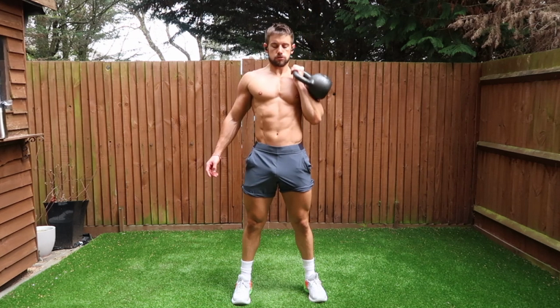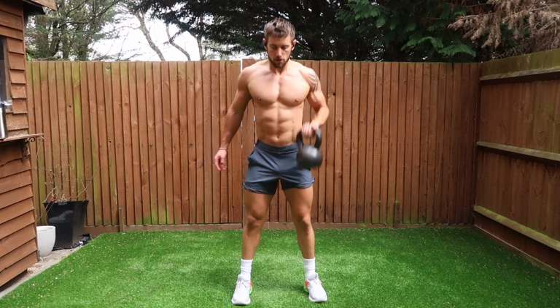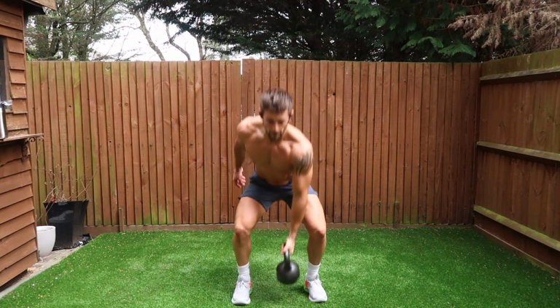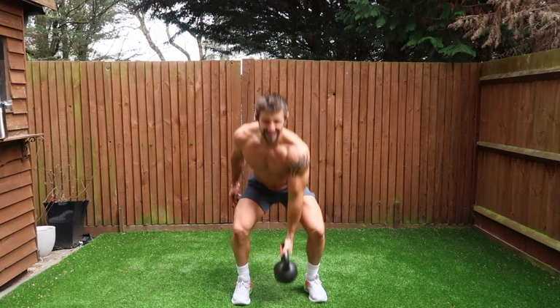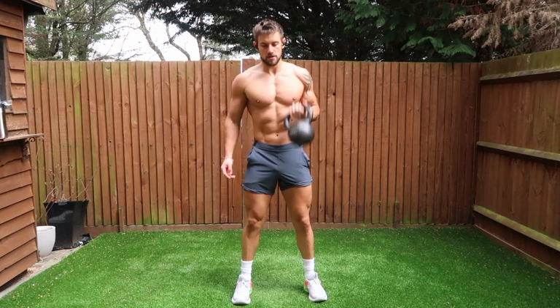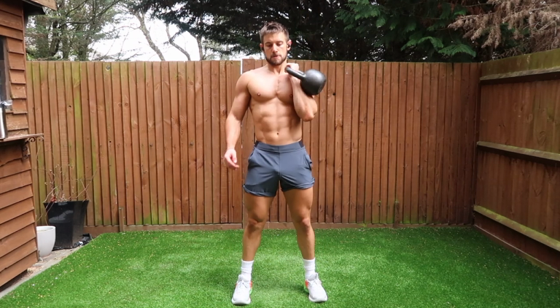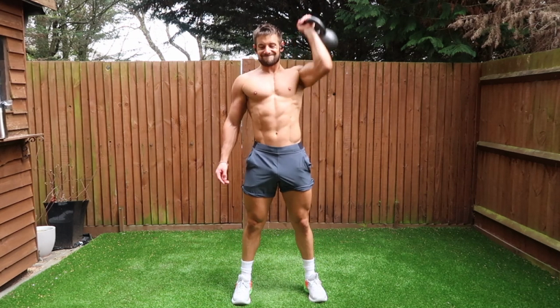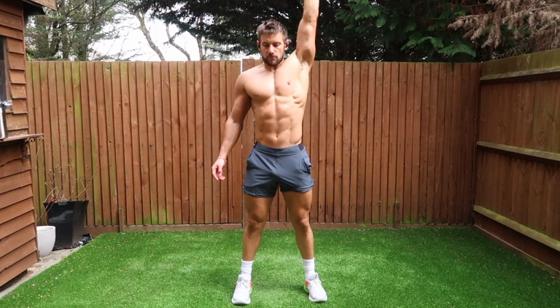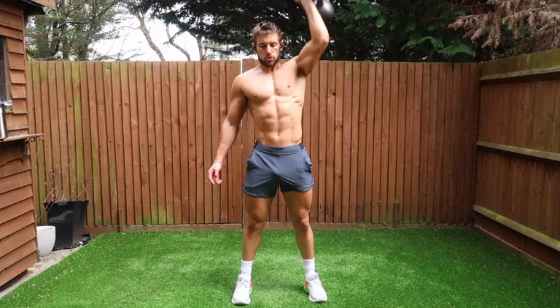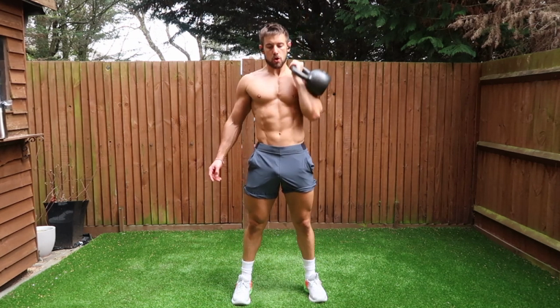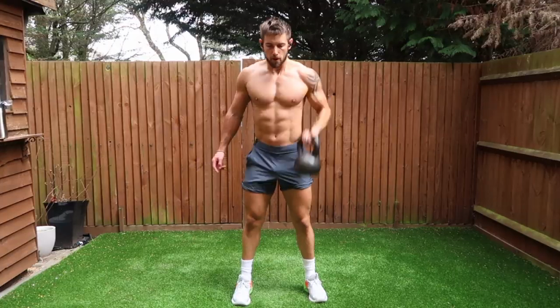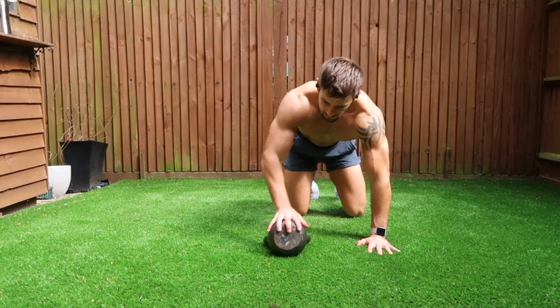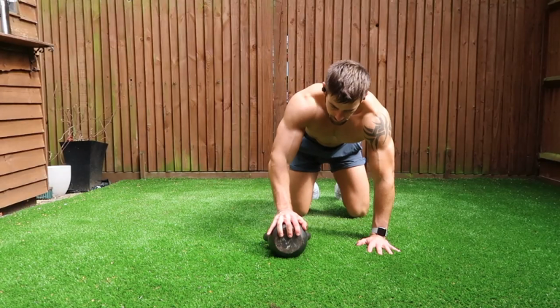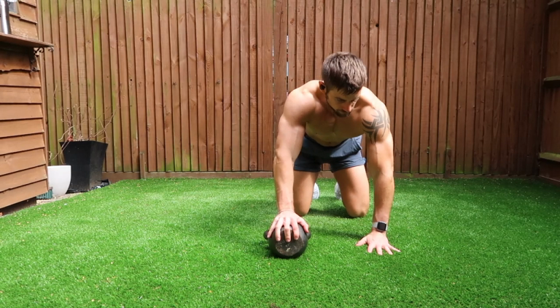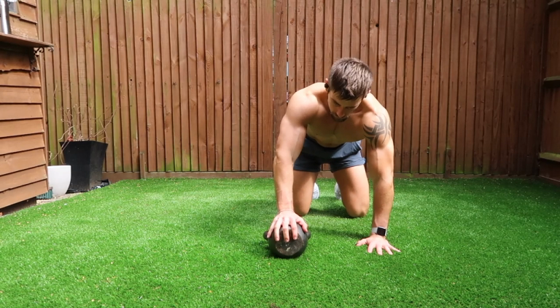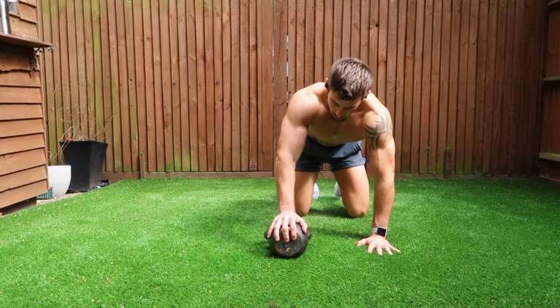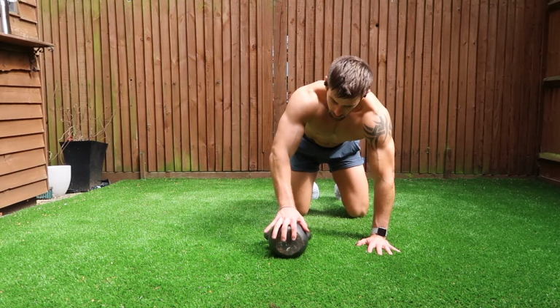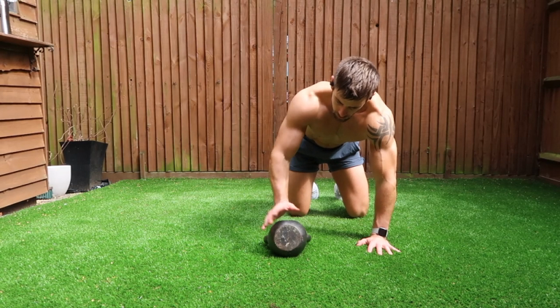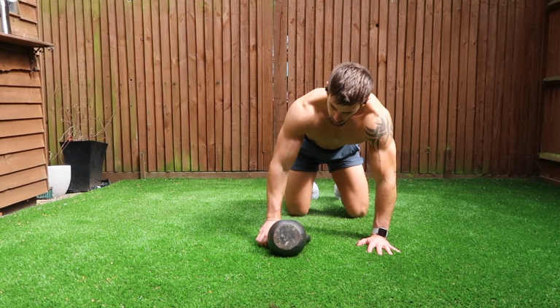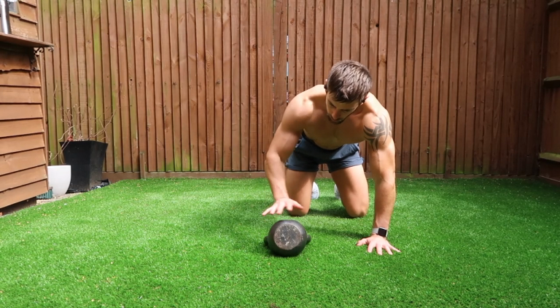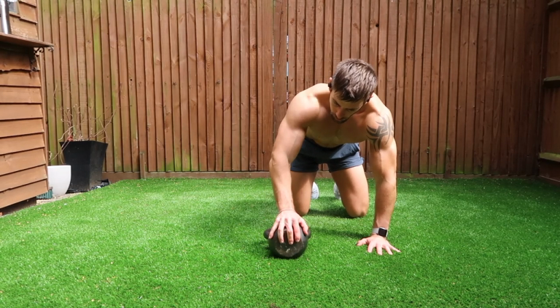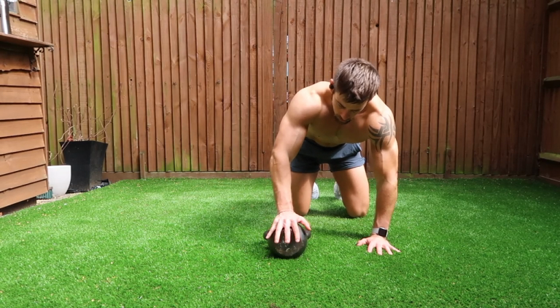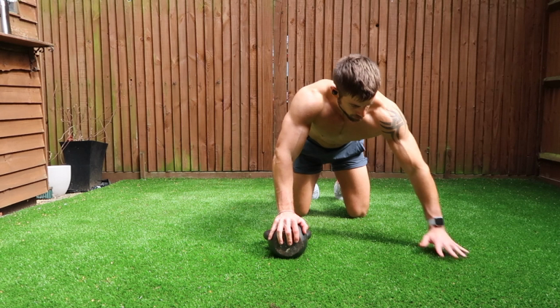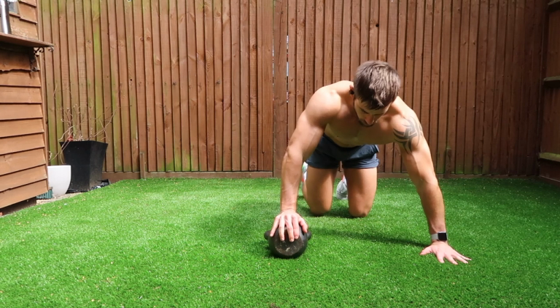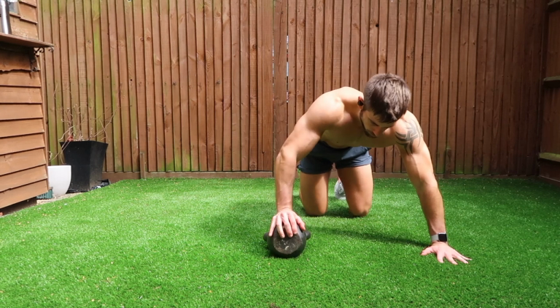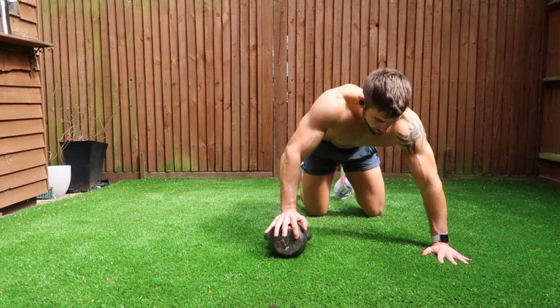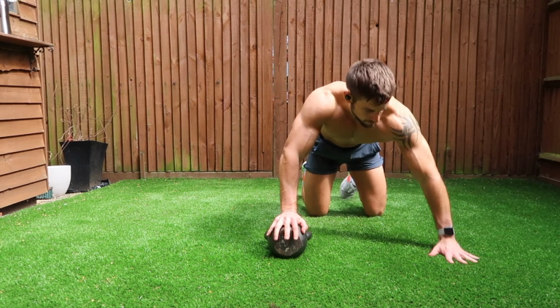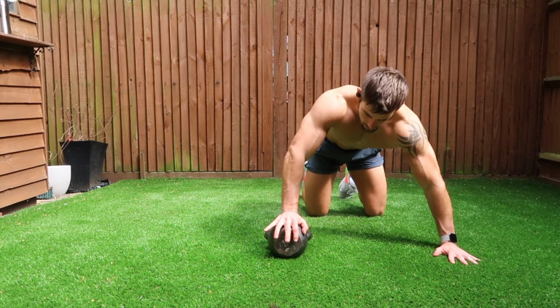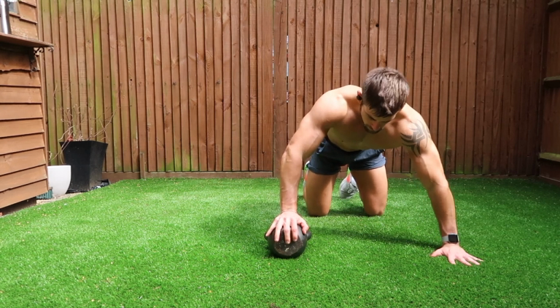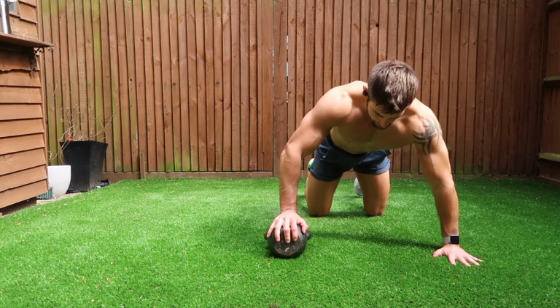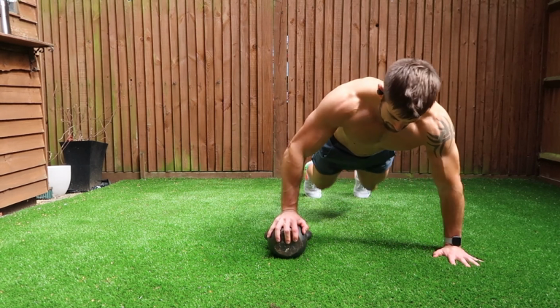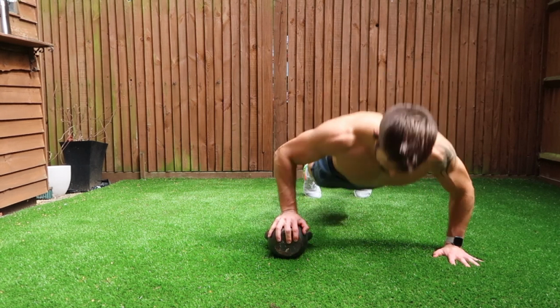Take 45 seconds to one minute rest between sets and stay on the same exercise for four sets. When you've completed that, move on into the next exercise, which is a hand-on-kettlebell push up.